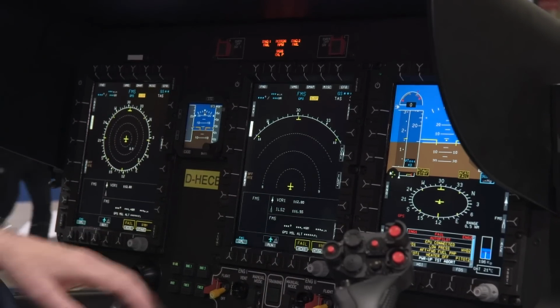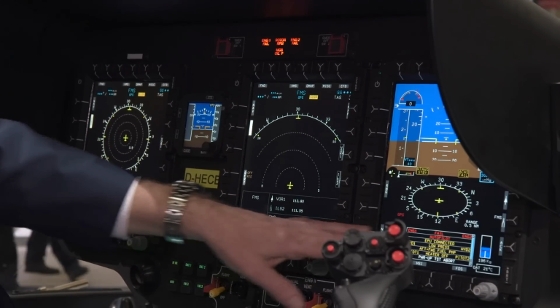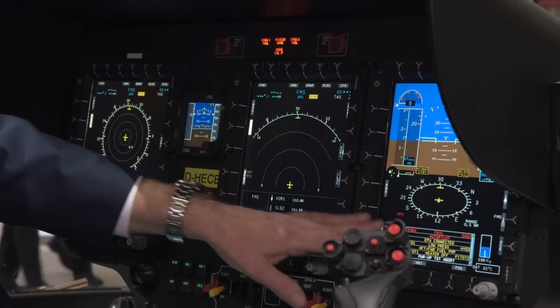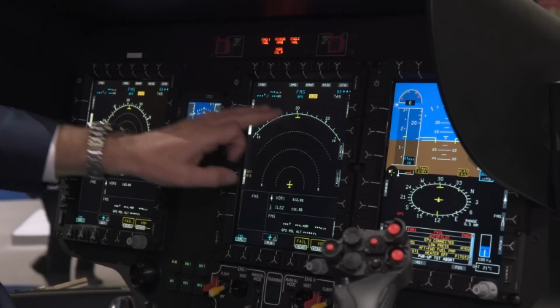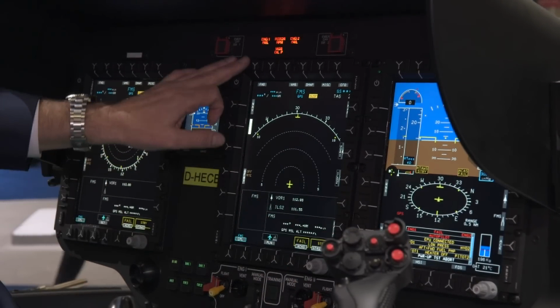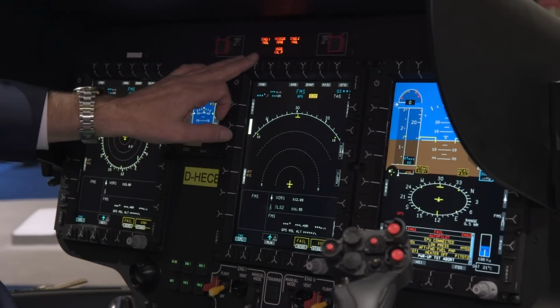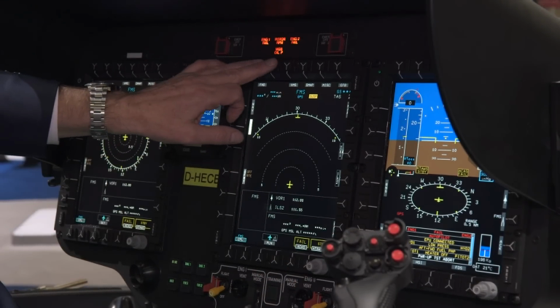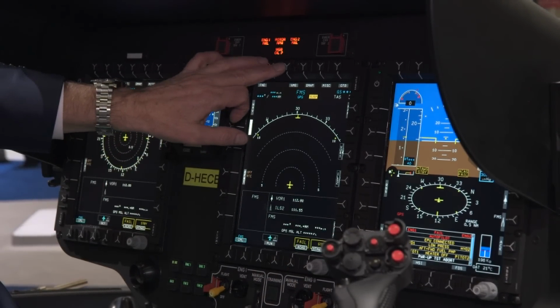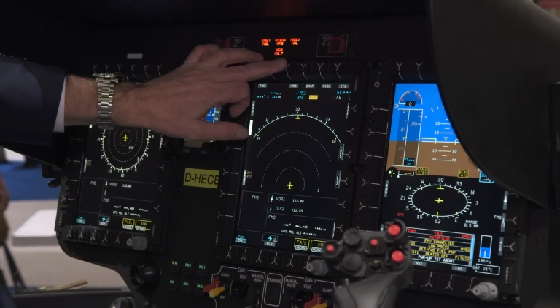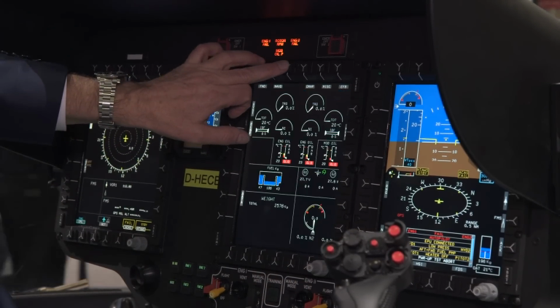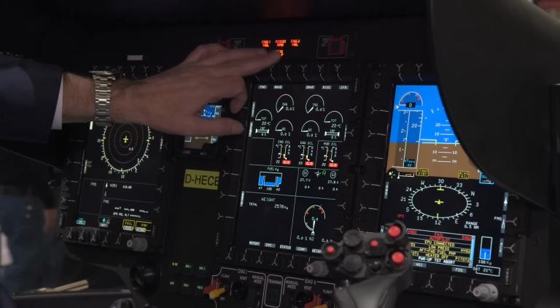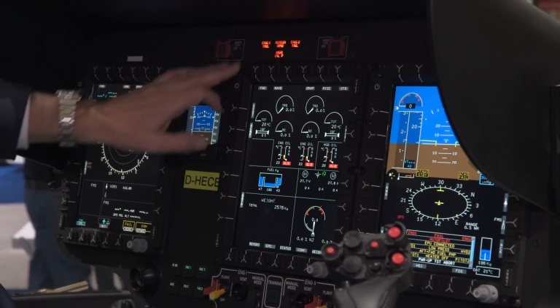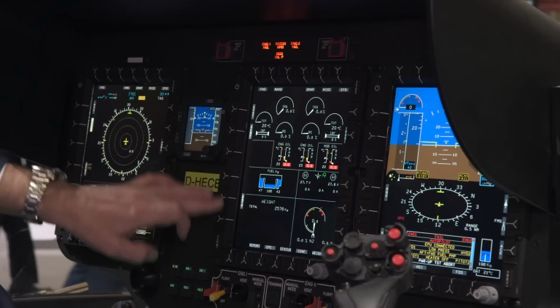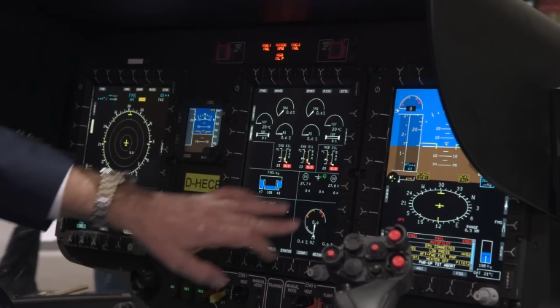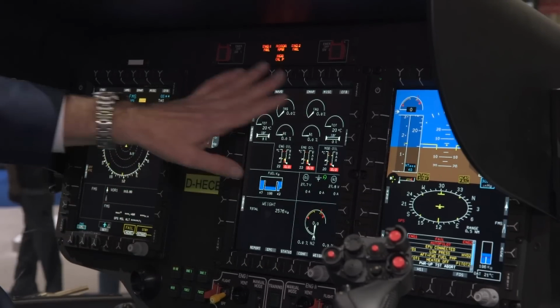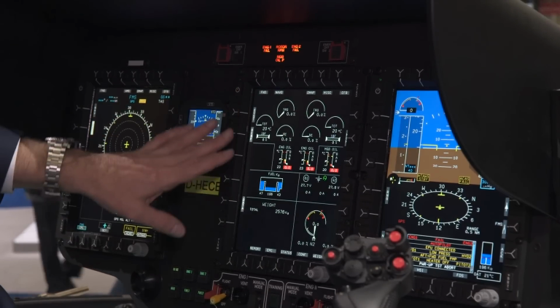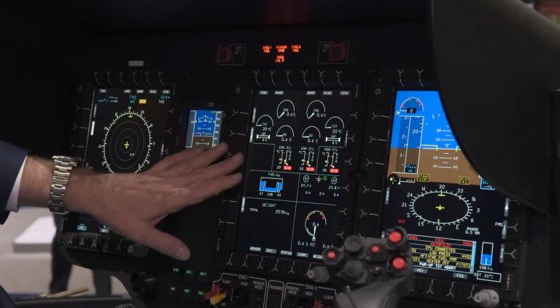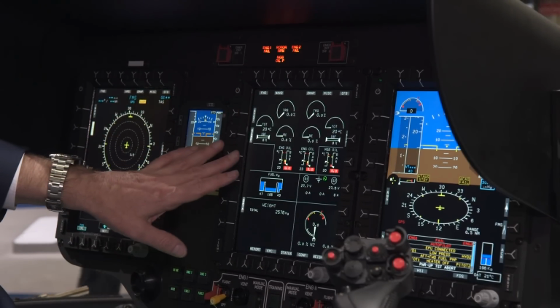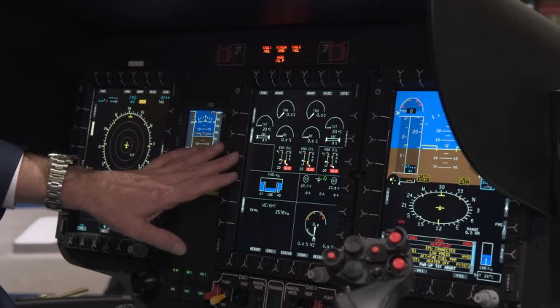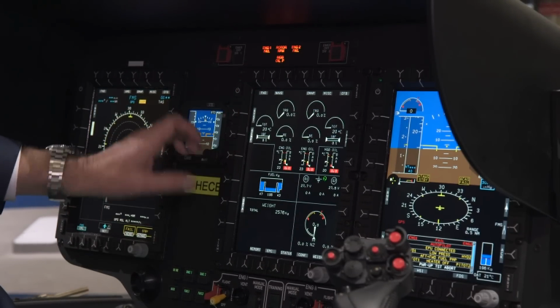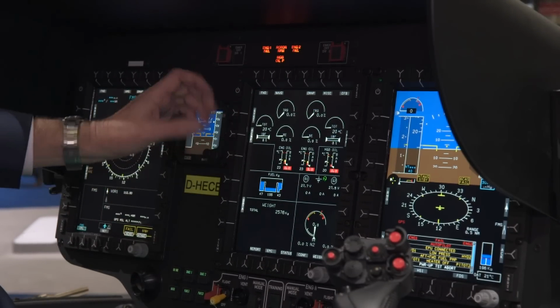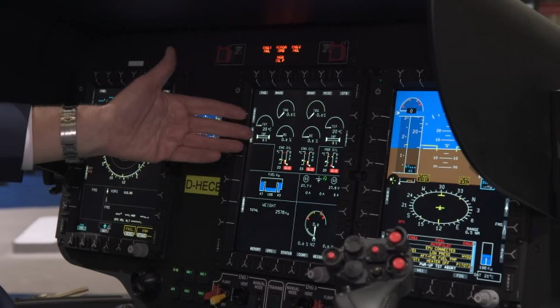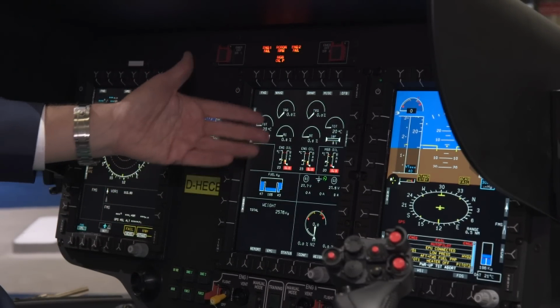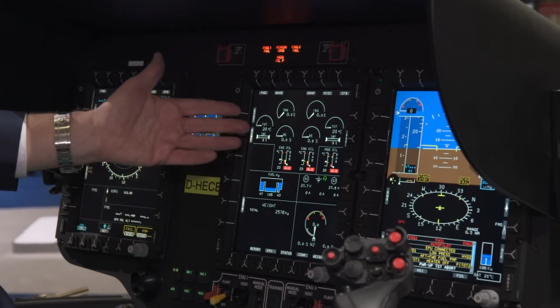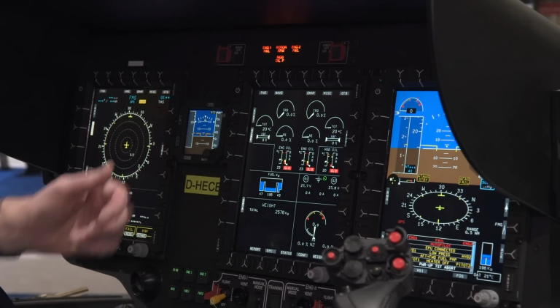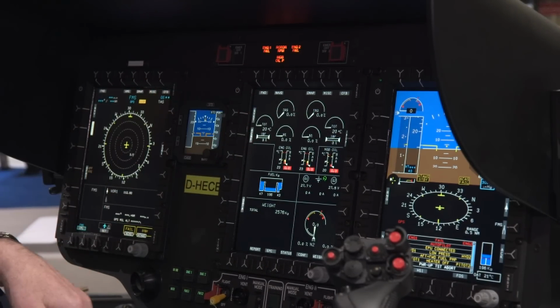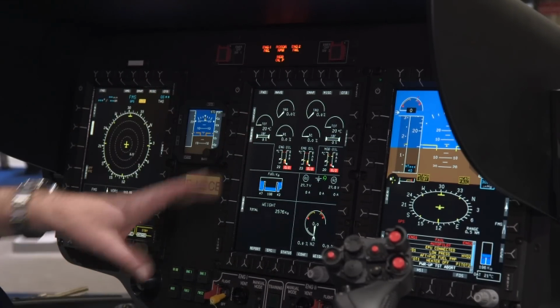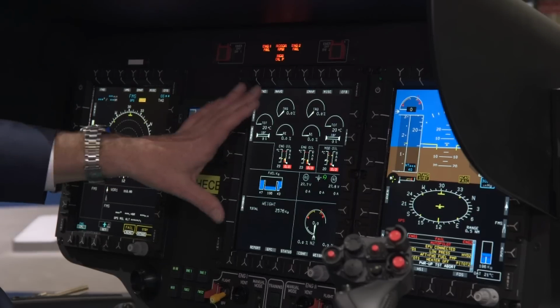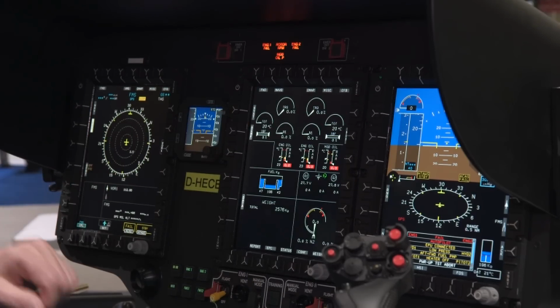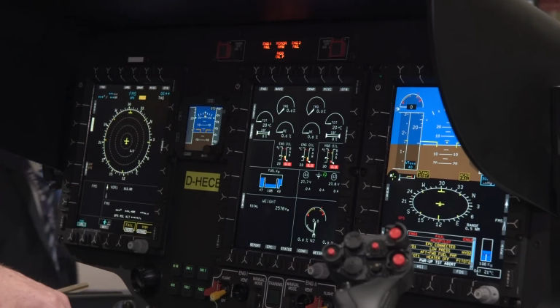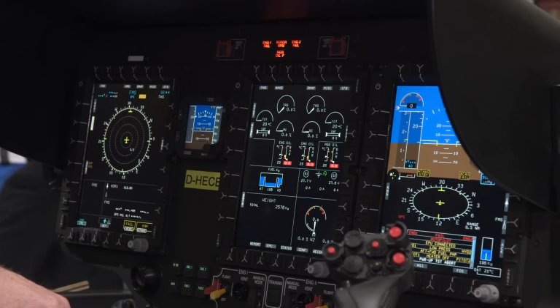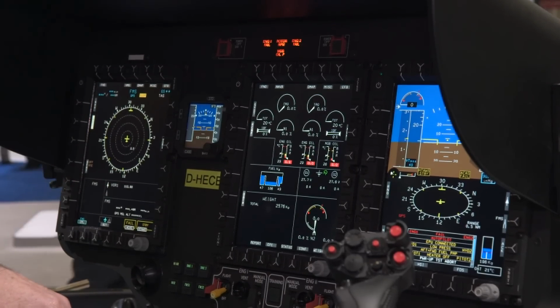If he needs to analyze more, he can go to his vehicle management system page and see all information about temperature, N1, or torque — all the vehicle information in more detail.